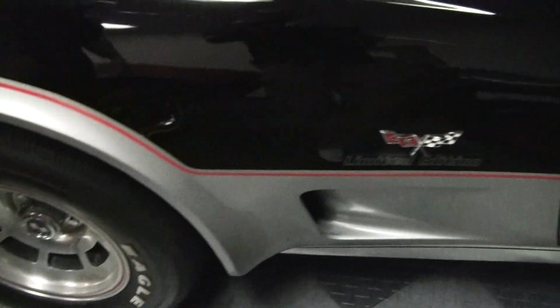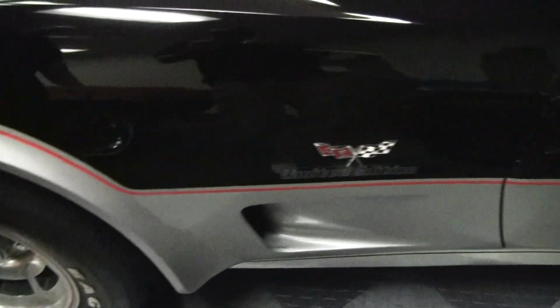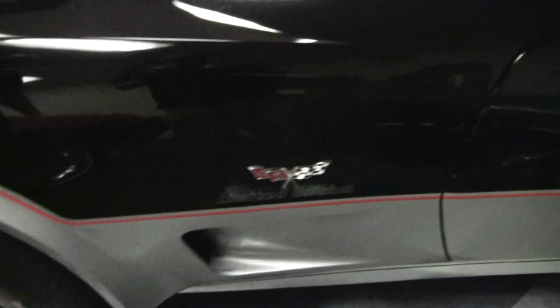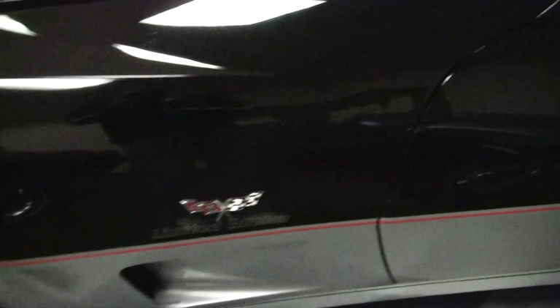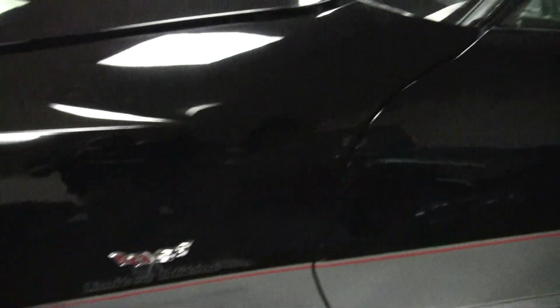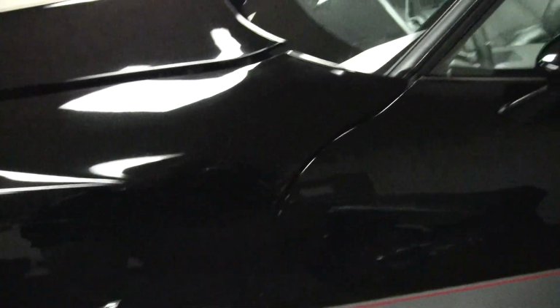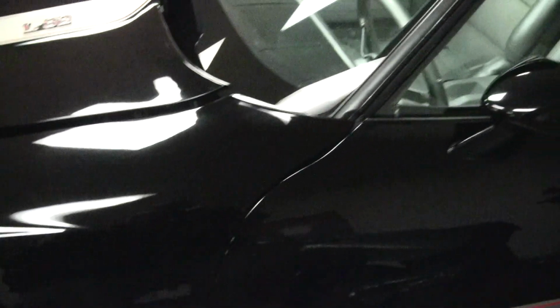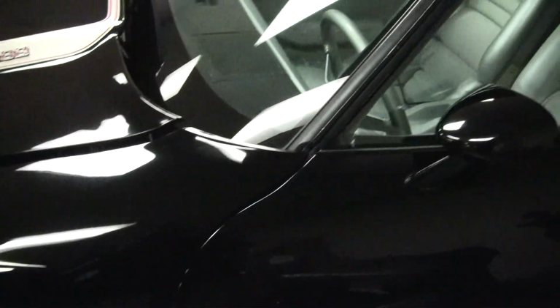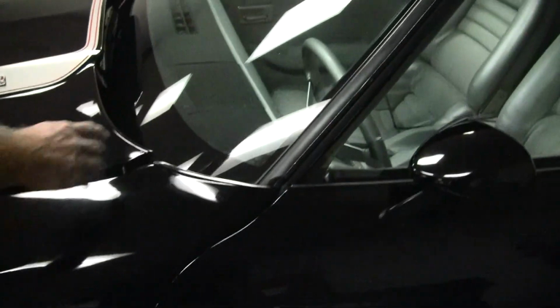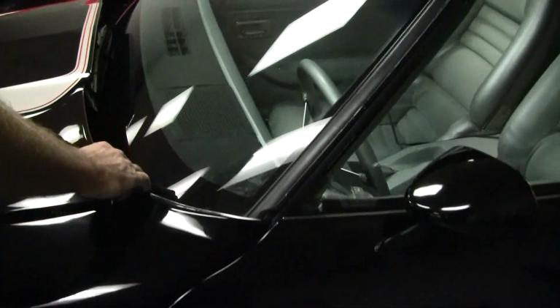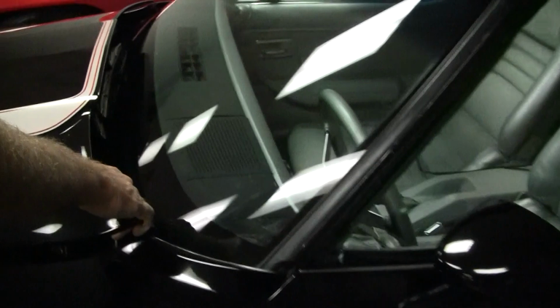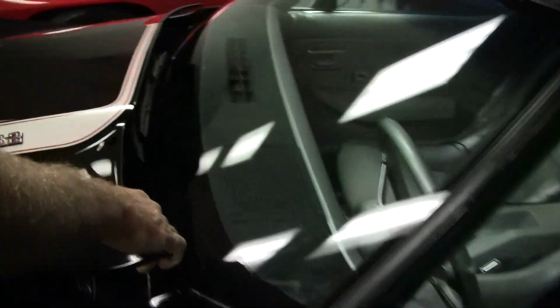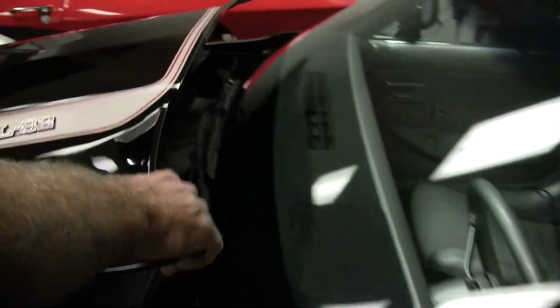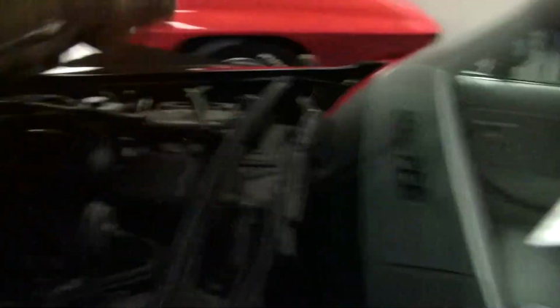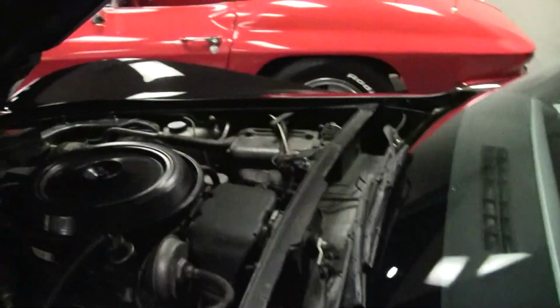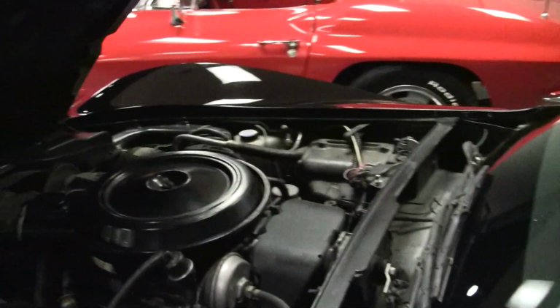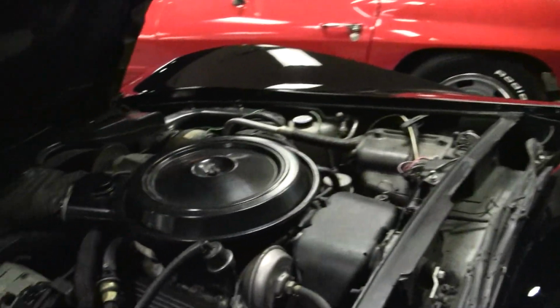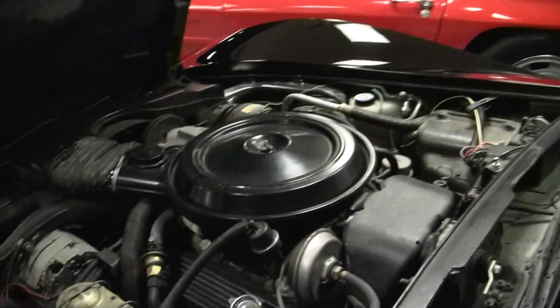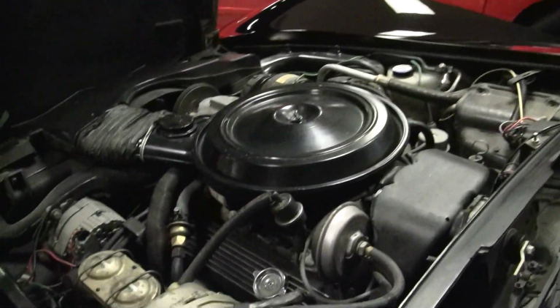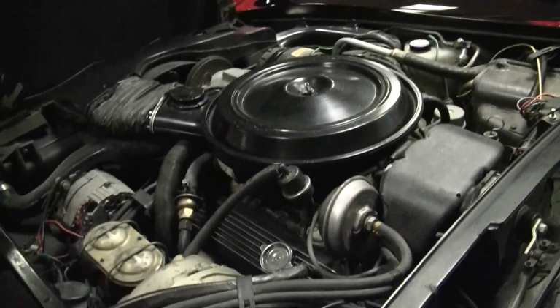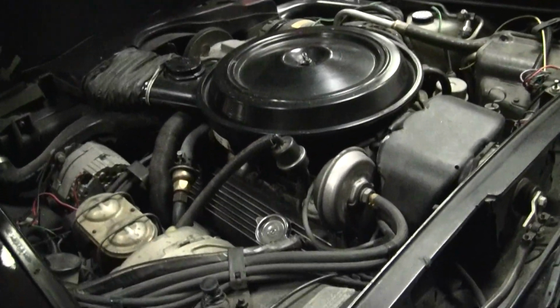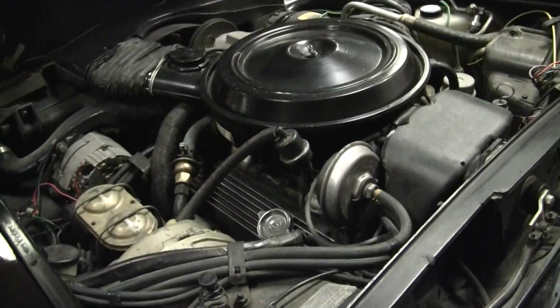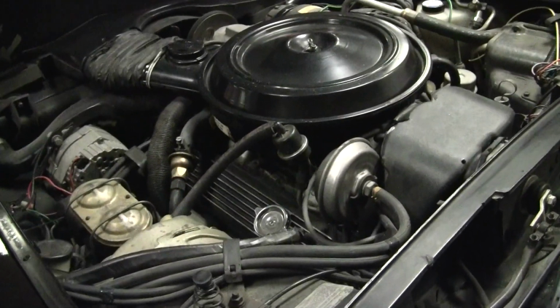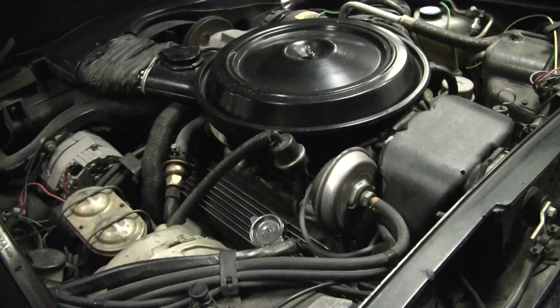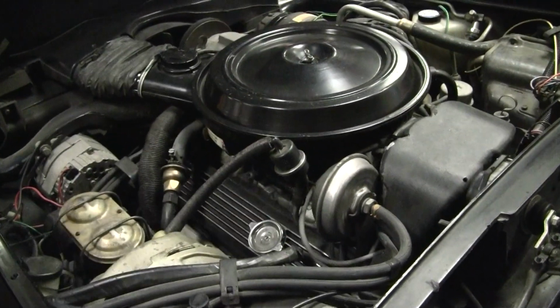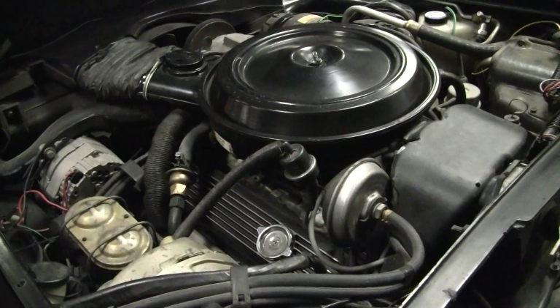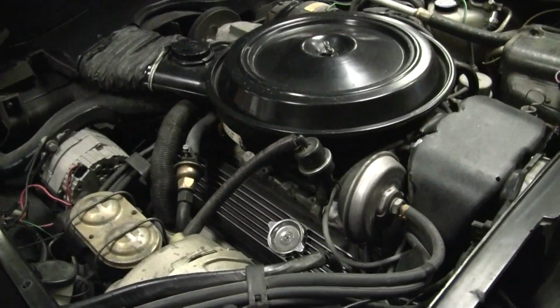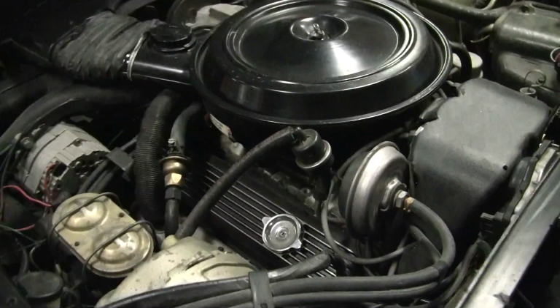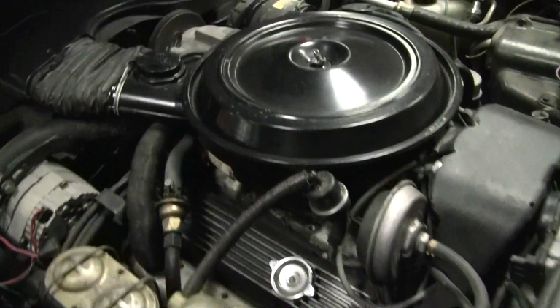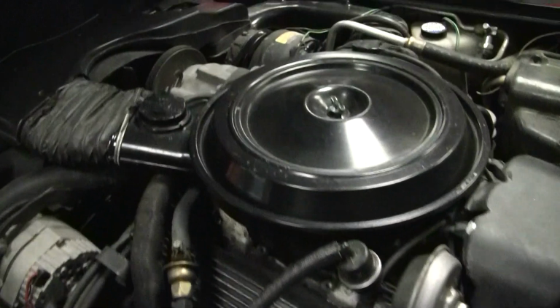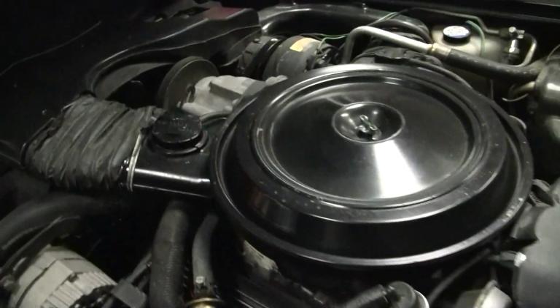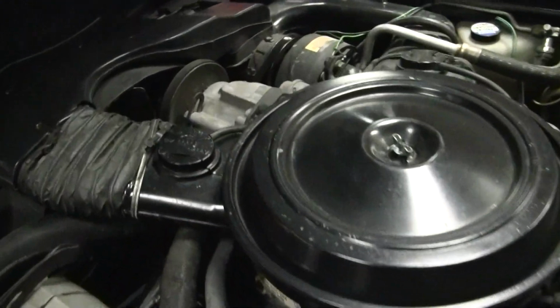It is an L82 car, 220 horsepower. The engine is in original condition and still has a smog pump.